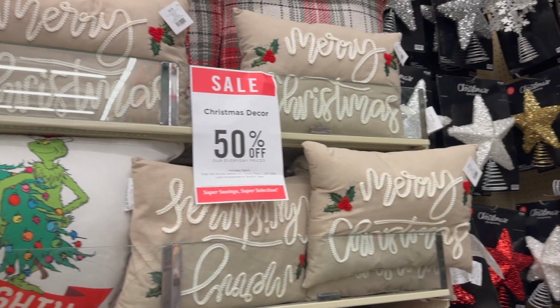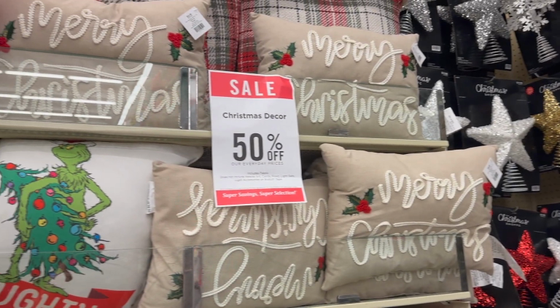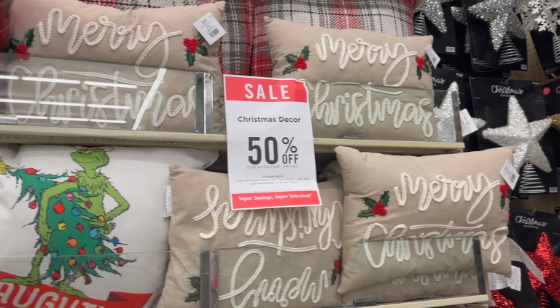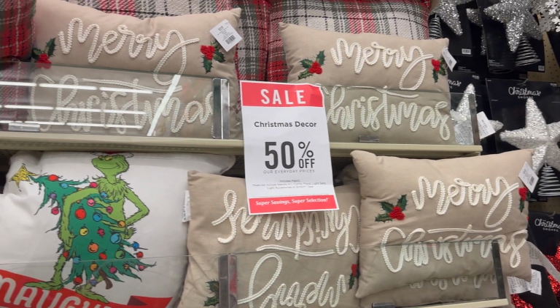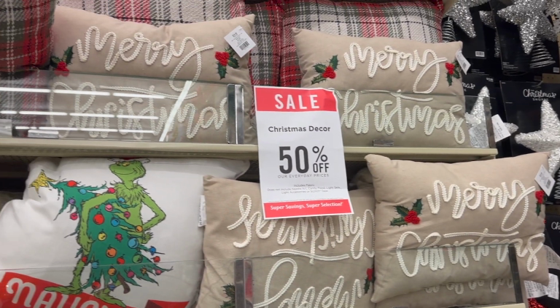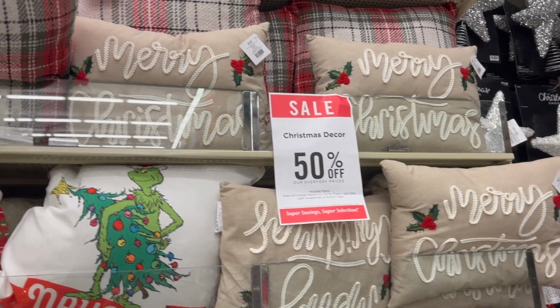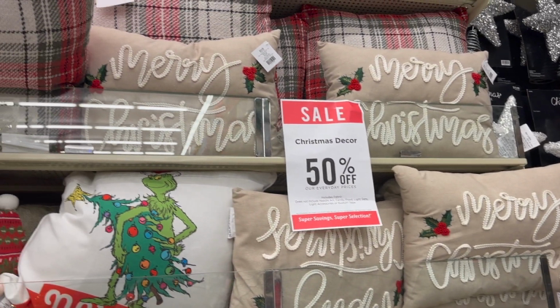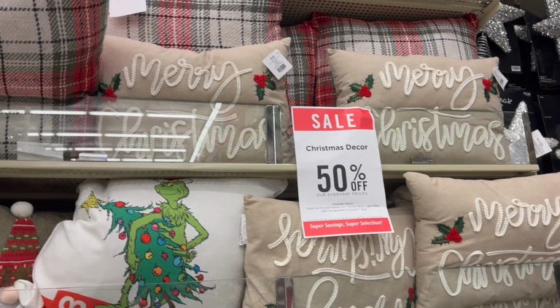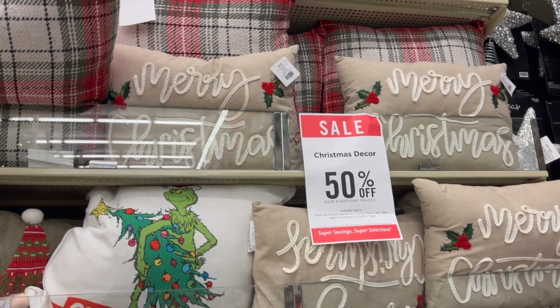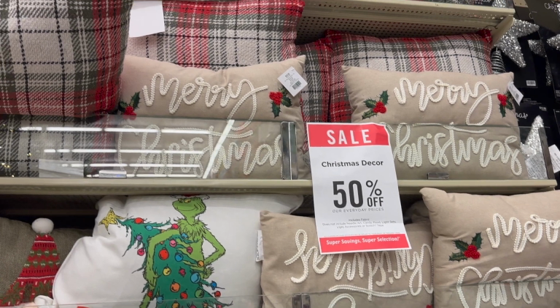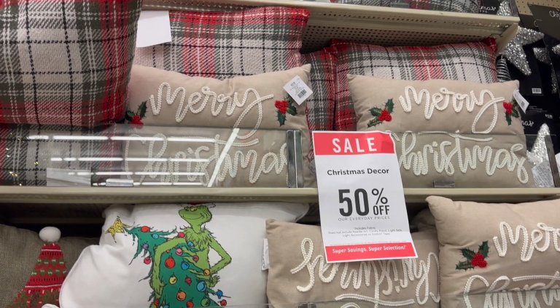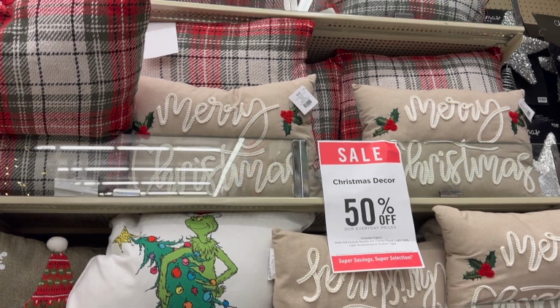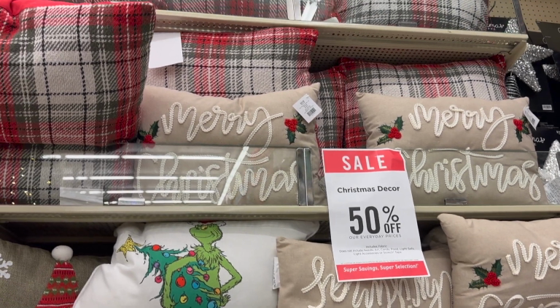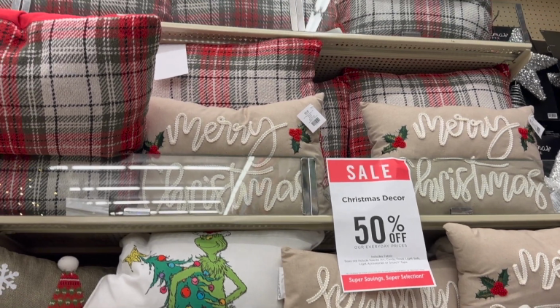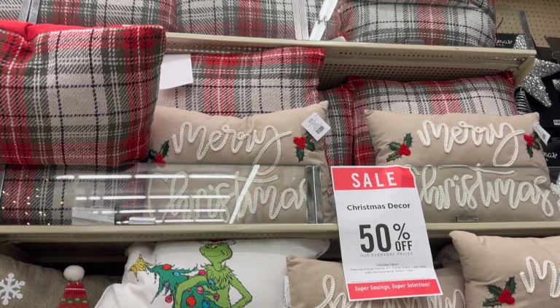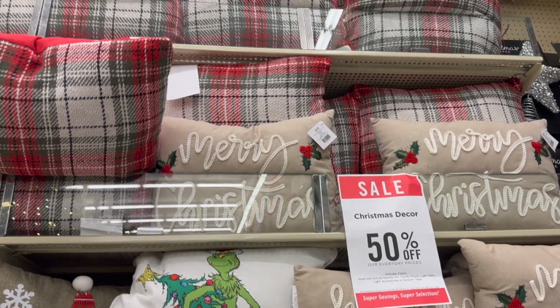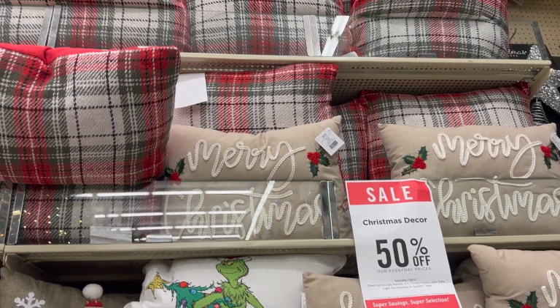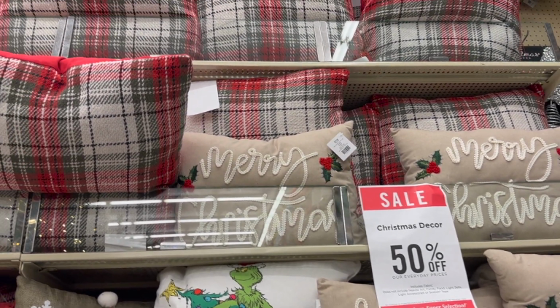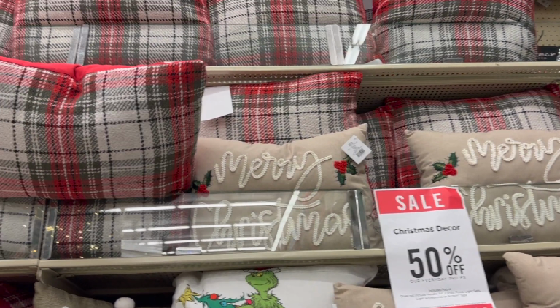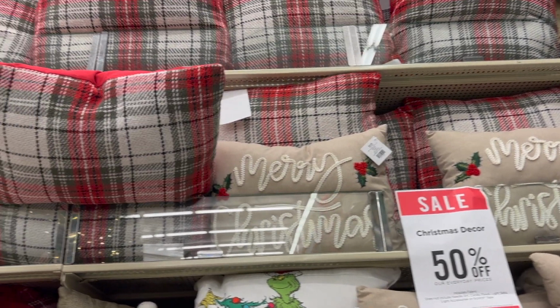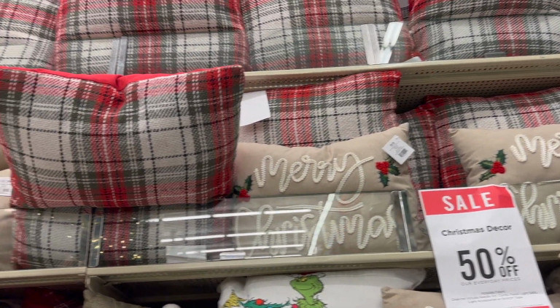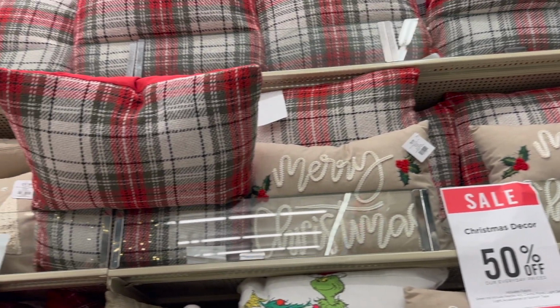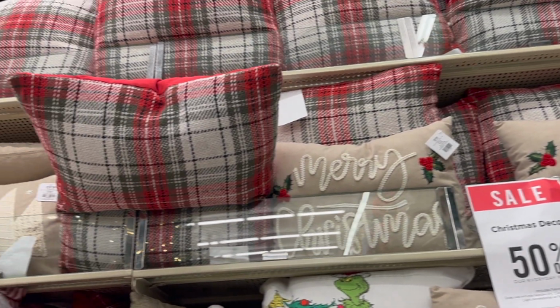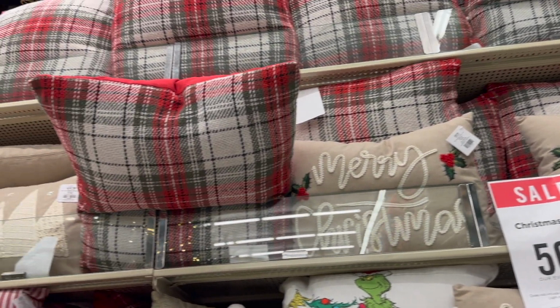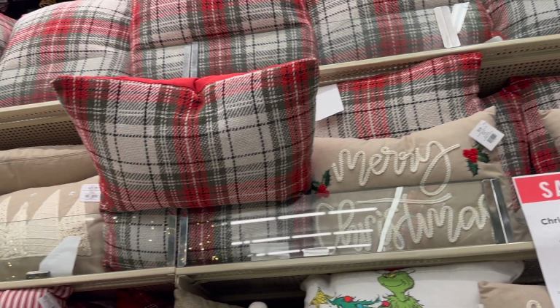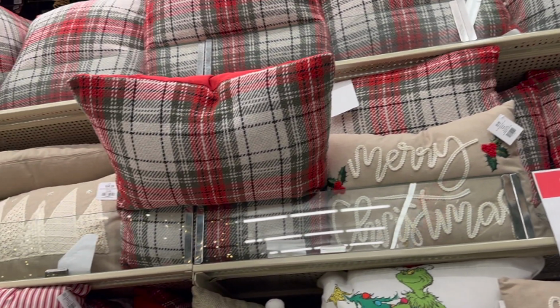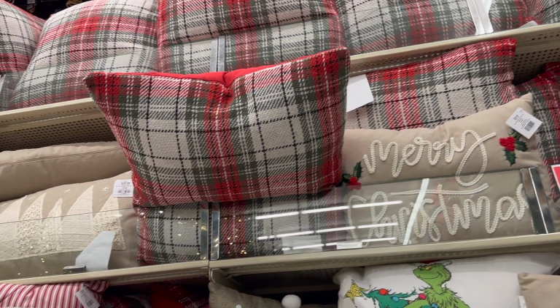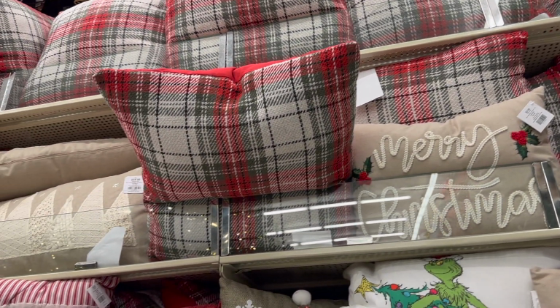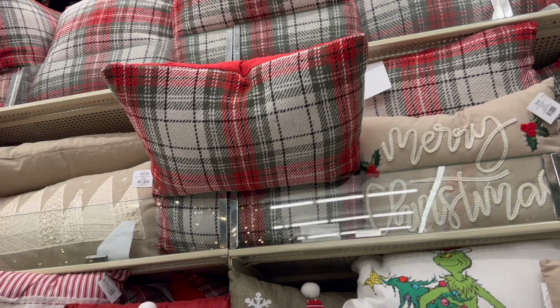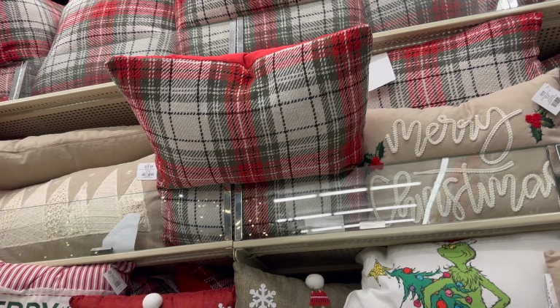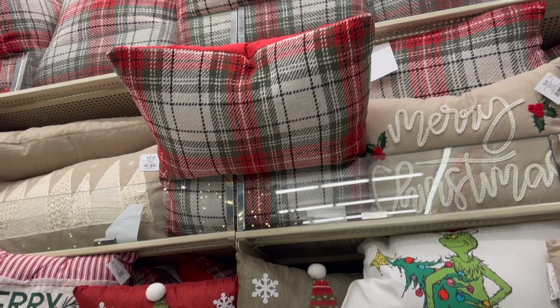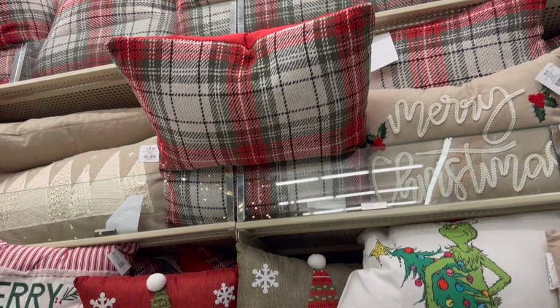And then for the pillows, I have a lot of neutrals, classic plaid, some red and white striped, and then also some Grinch pillows are up here.